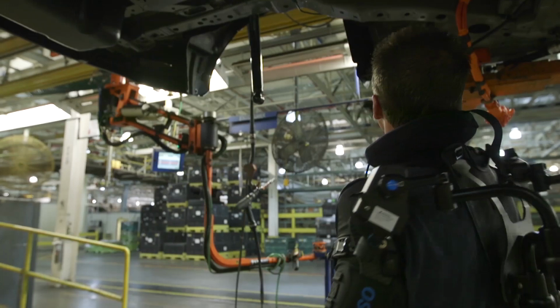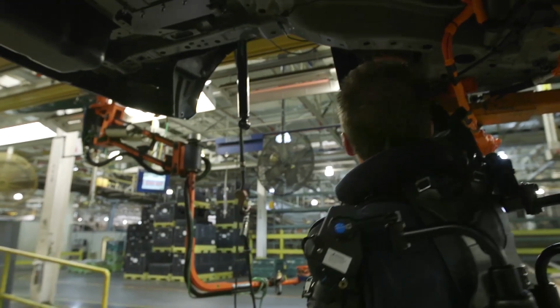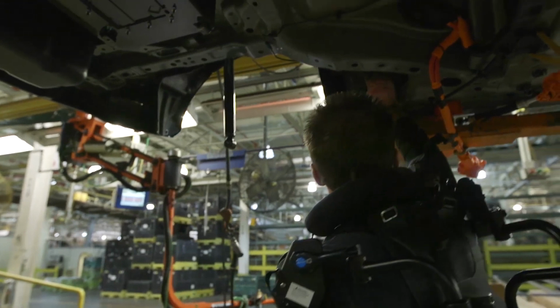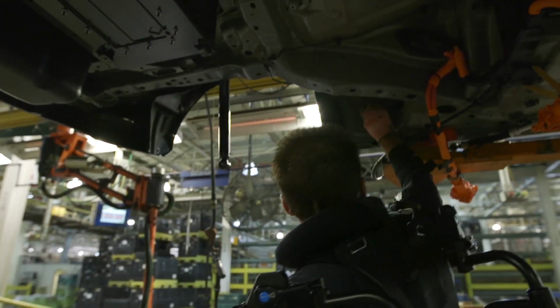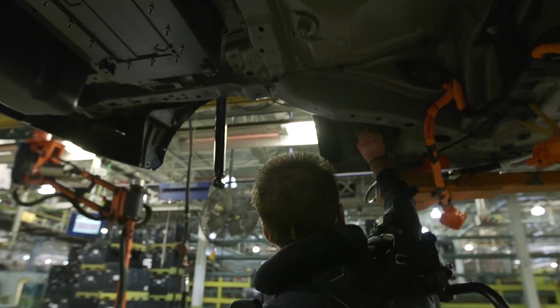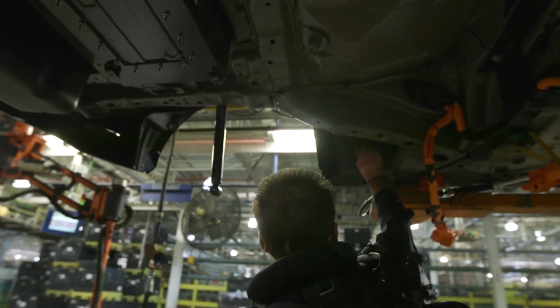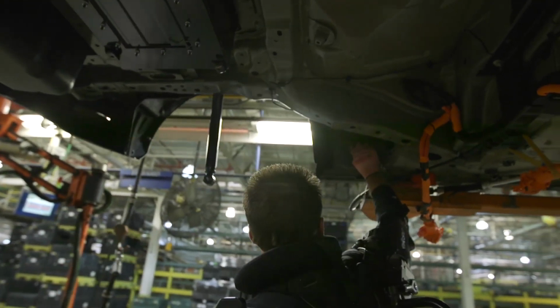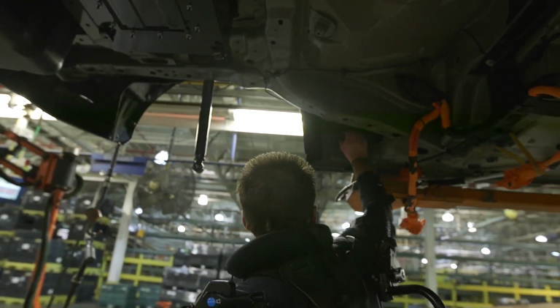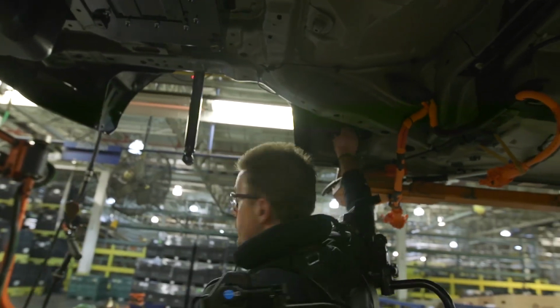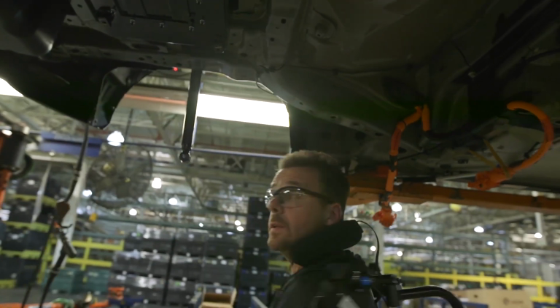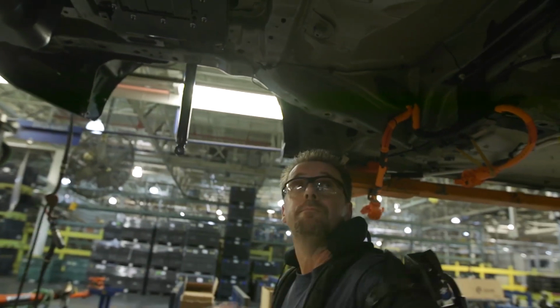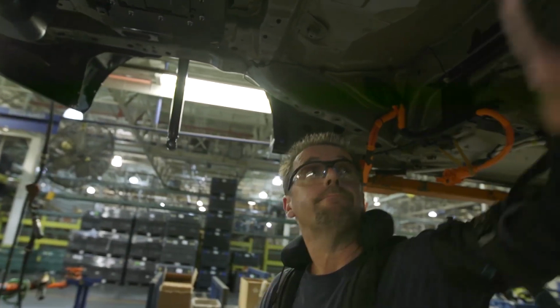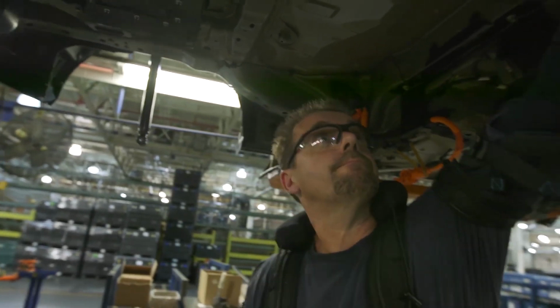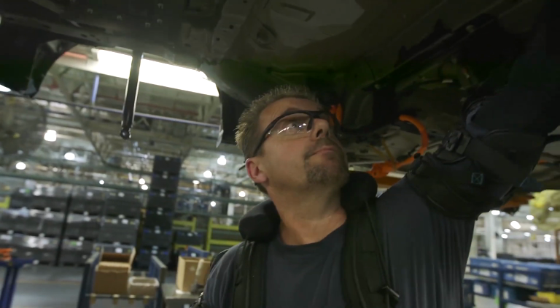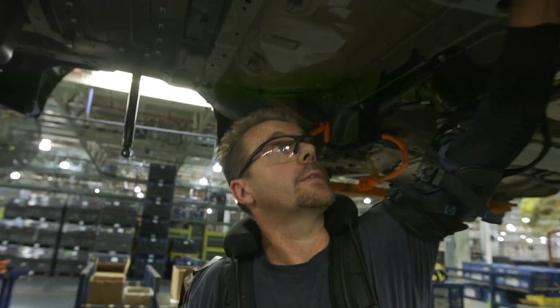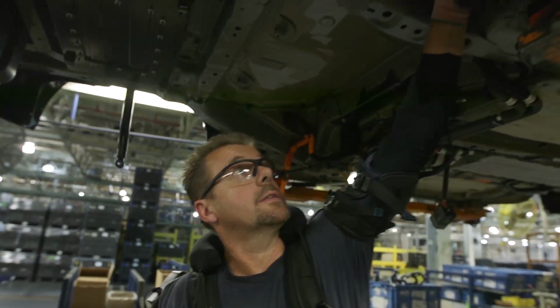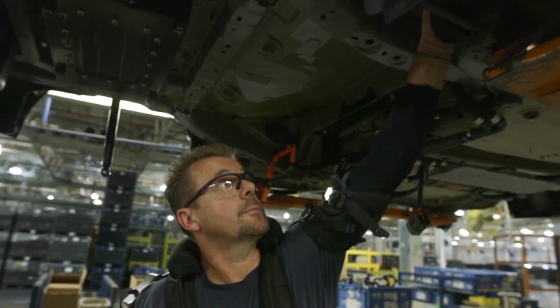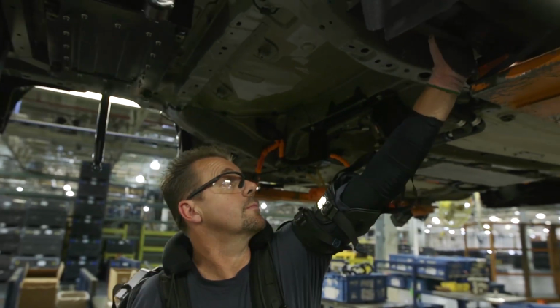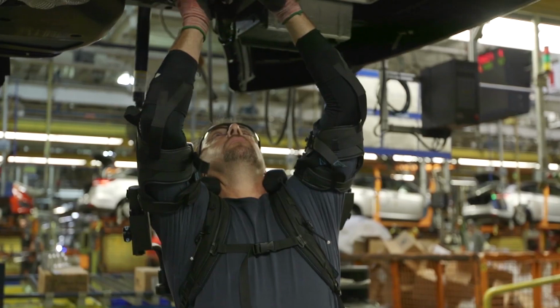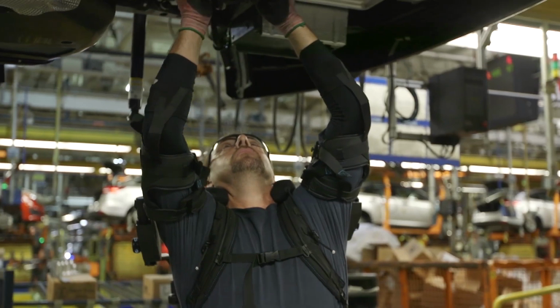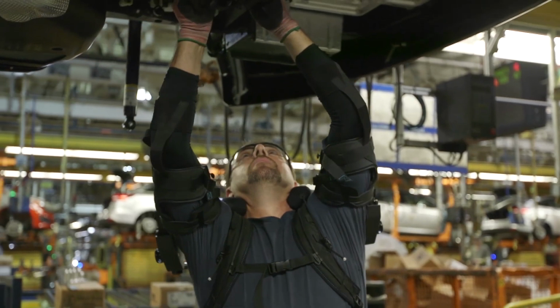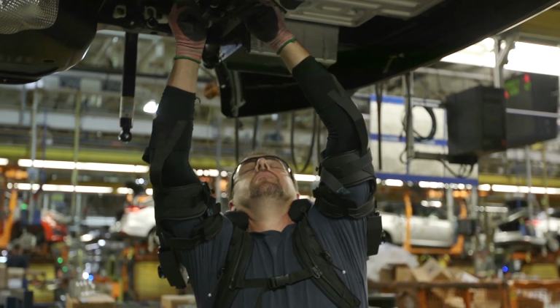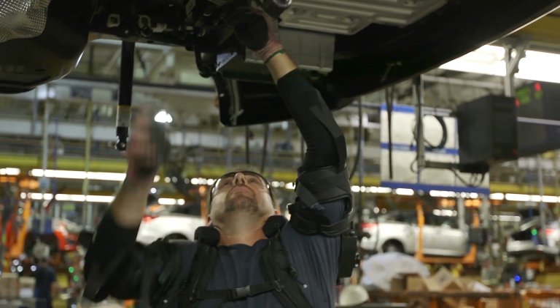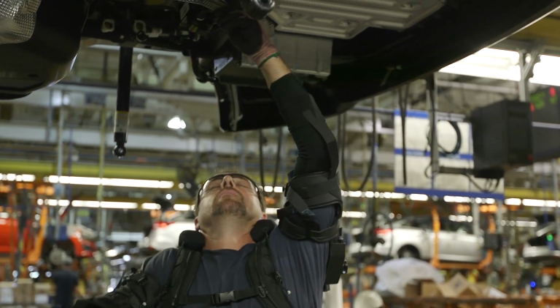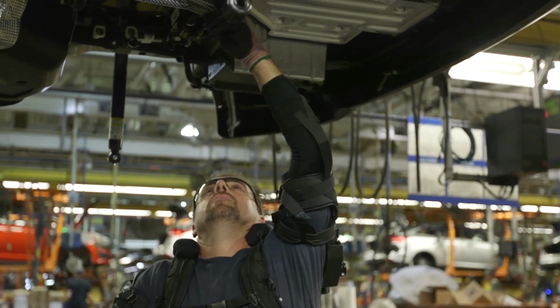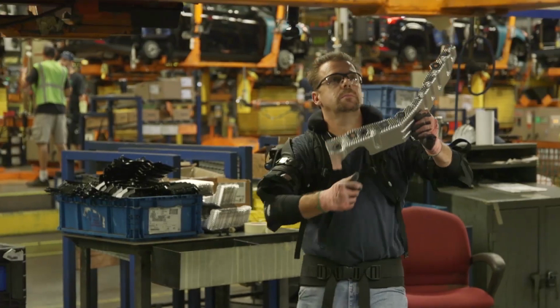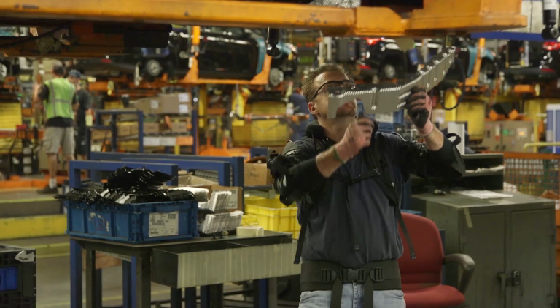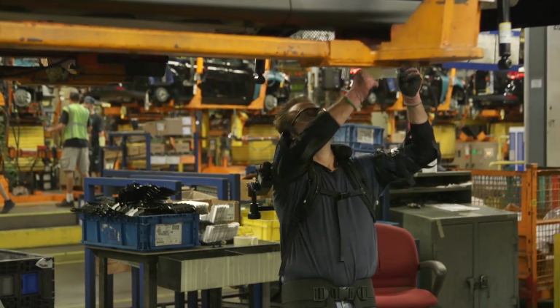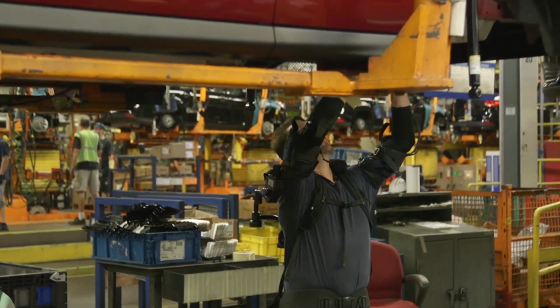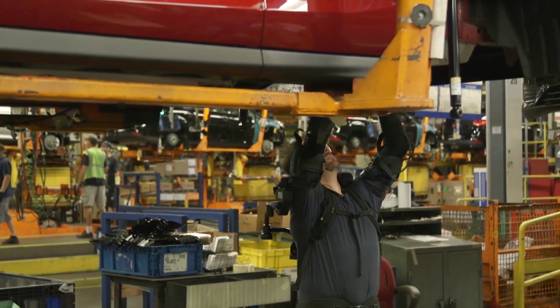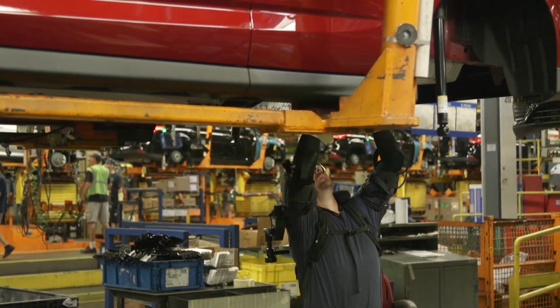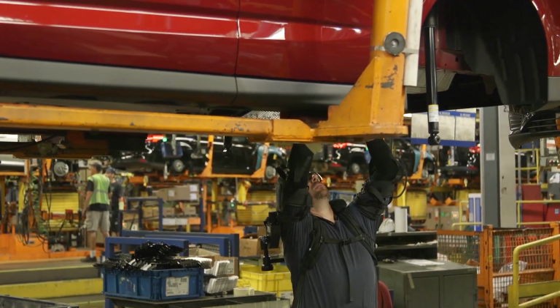Some Ford assembly line workers lift their arms an average of 4,600 times per day, or about 1 million times per year, to perform overhead tasks. This motion significantly increases the possibility of fatigue and injury.